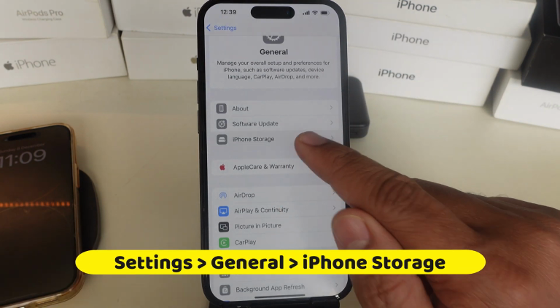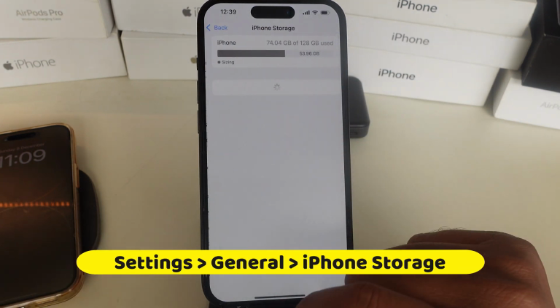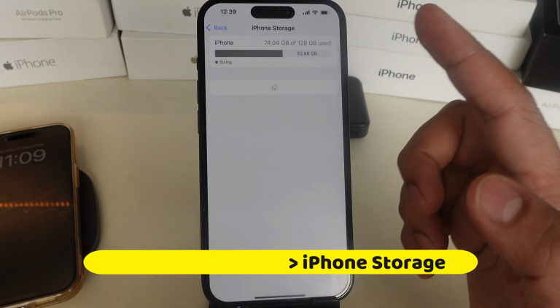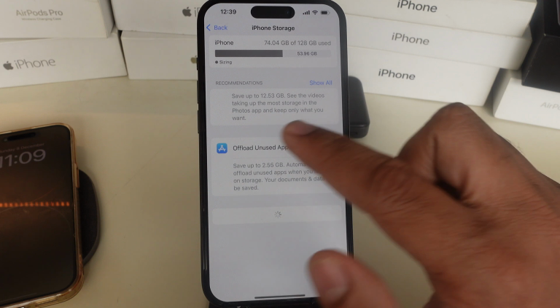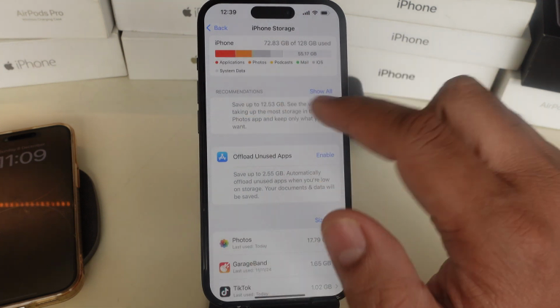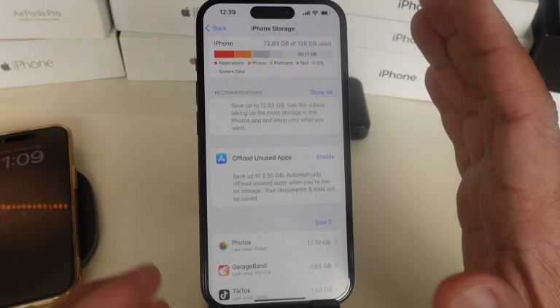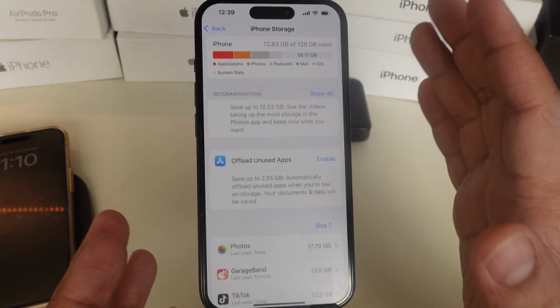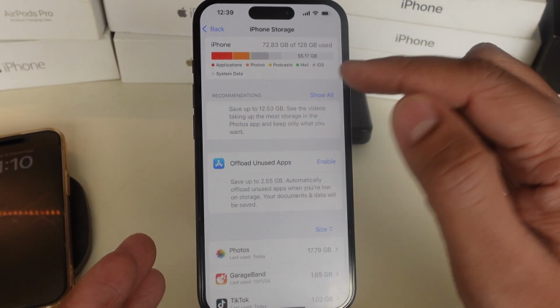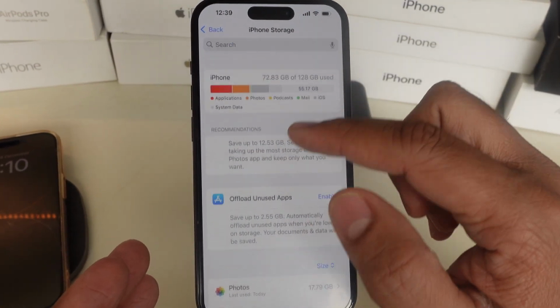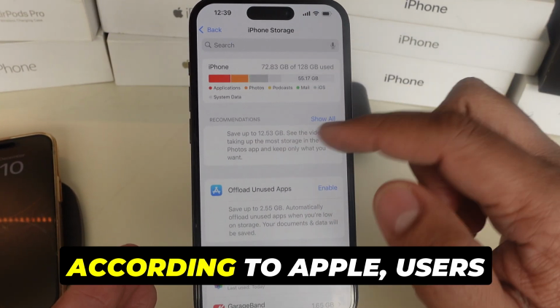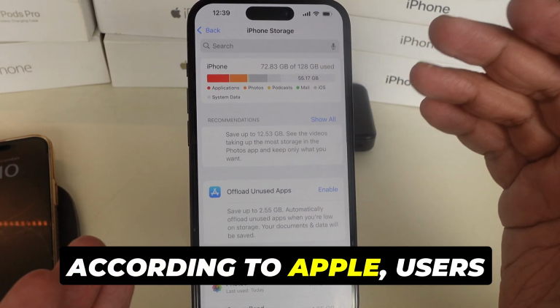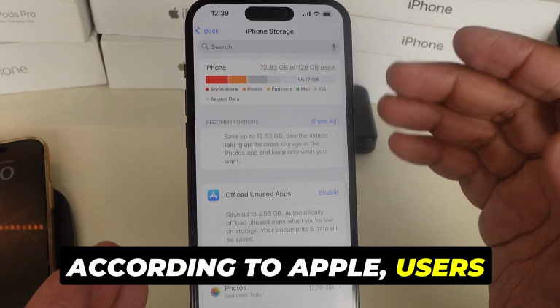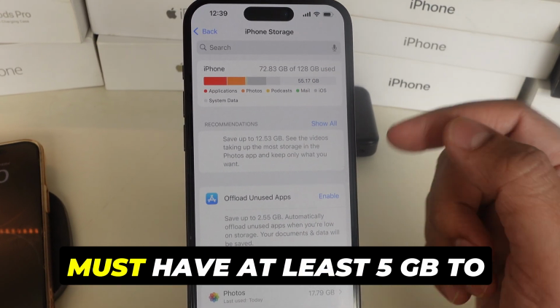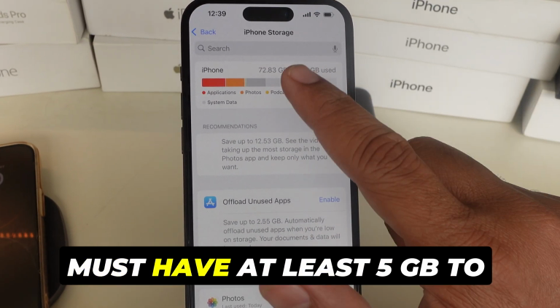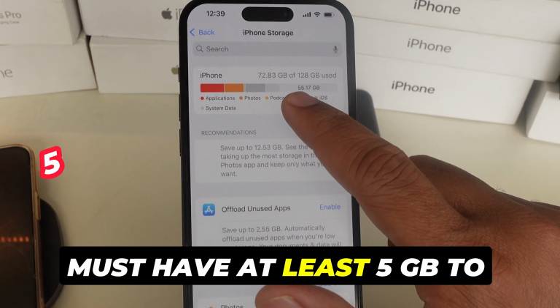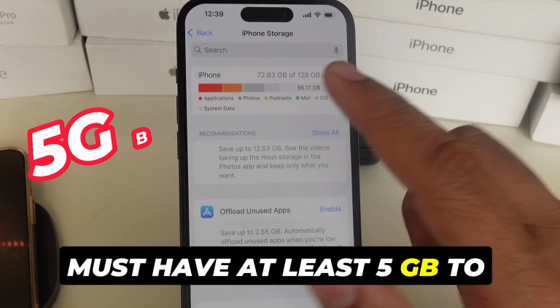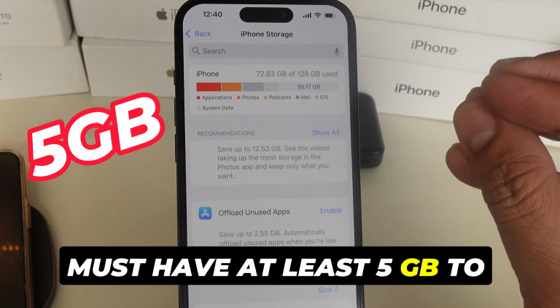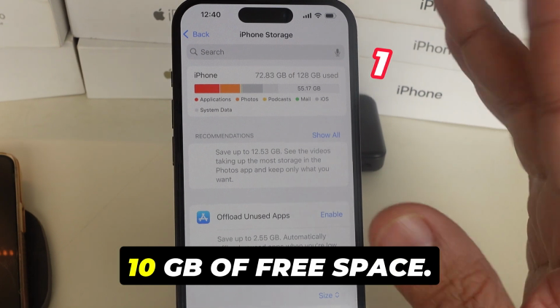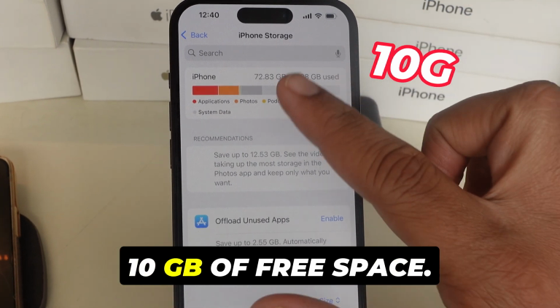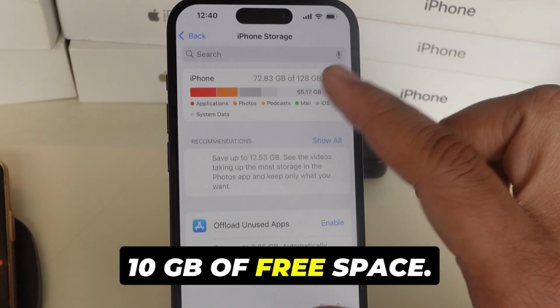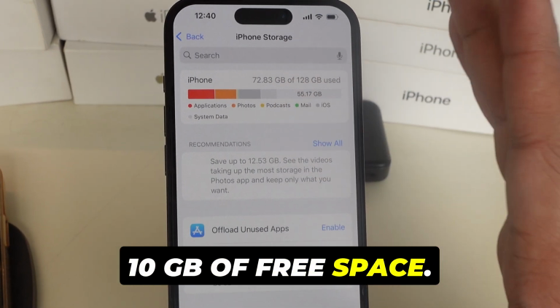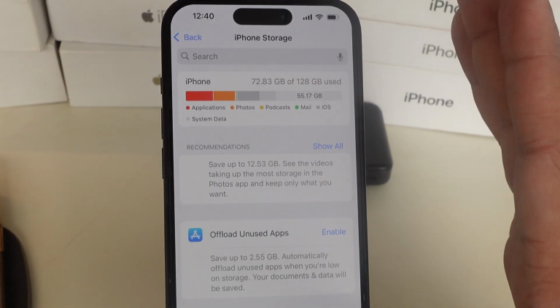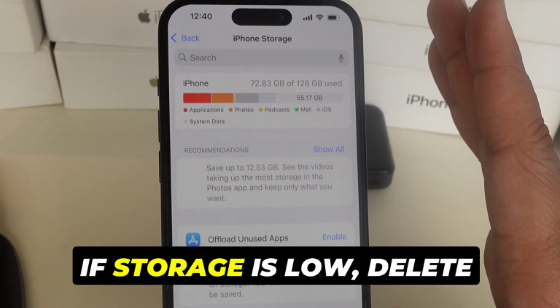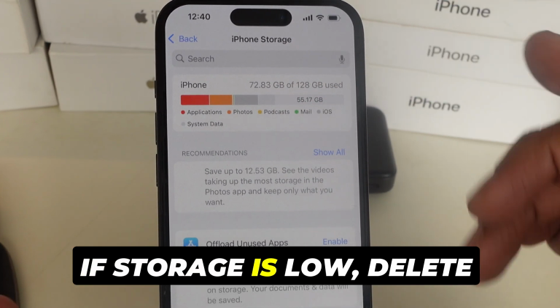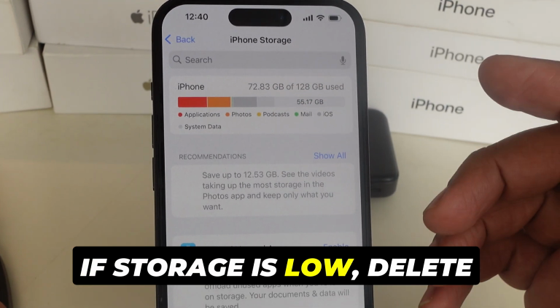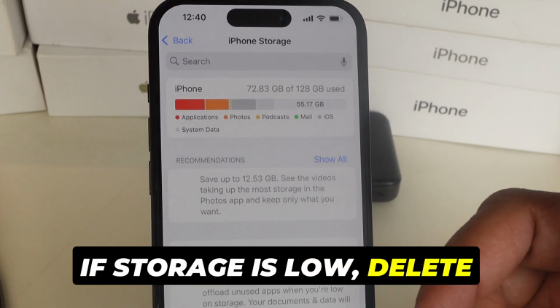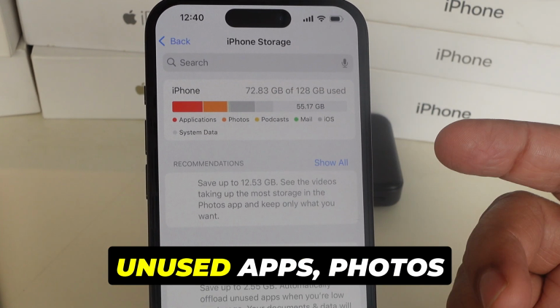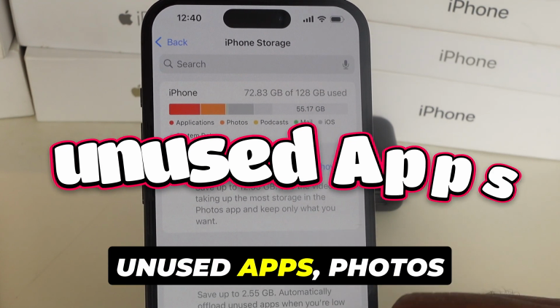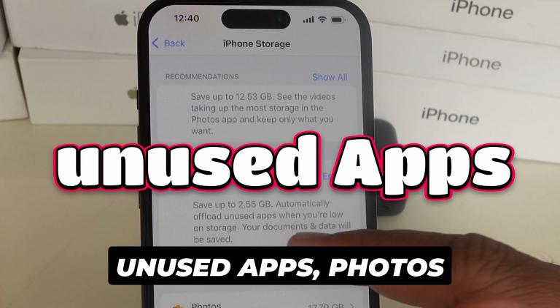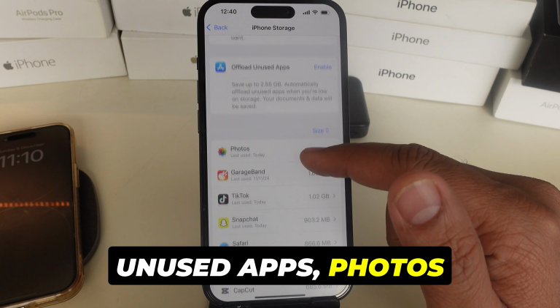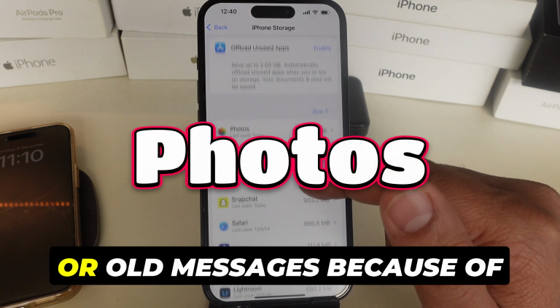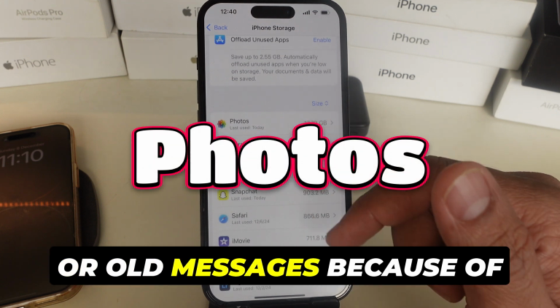Here you can get all the information on storage space. According to Apple, users must have at least 5 GB to 10 GB of free space. If storage is low, delete unused apps, photos, or old messages.